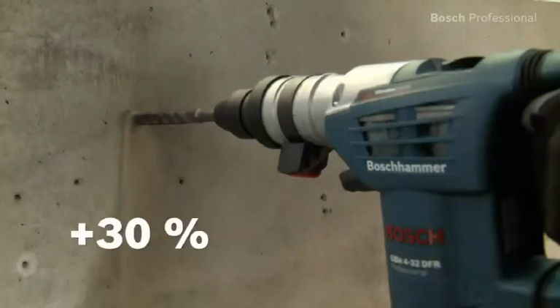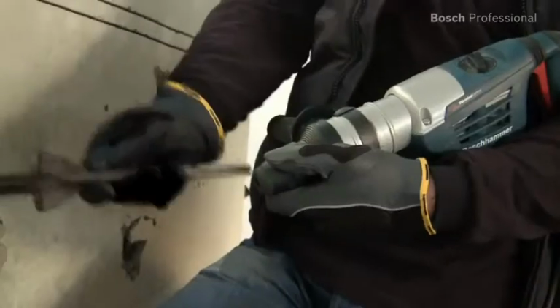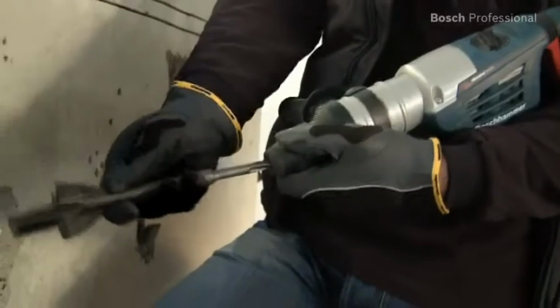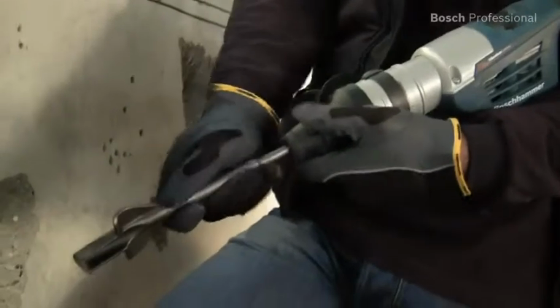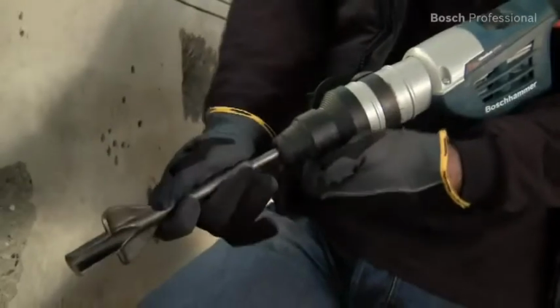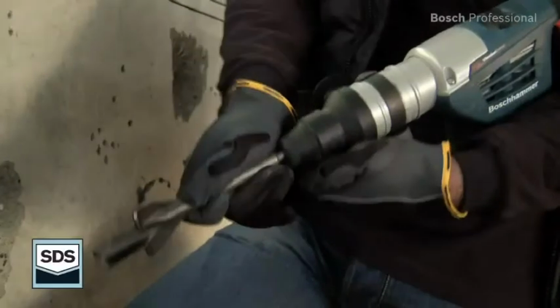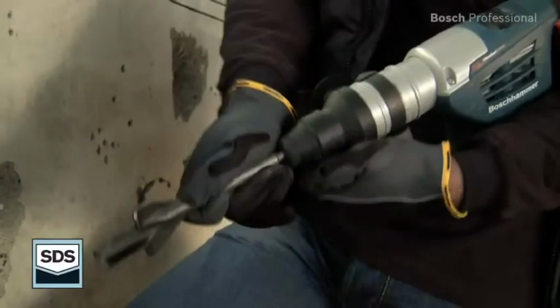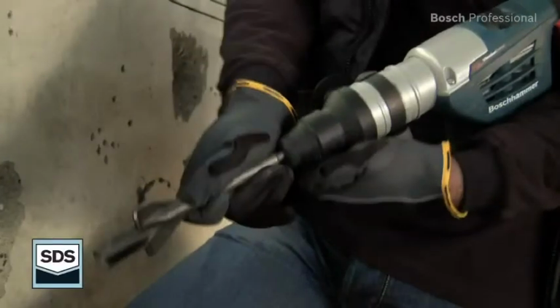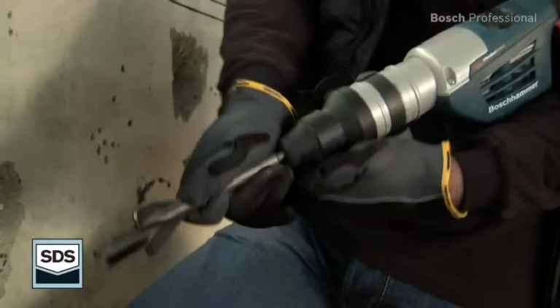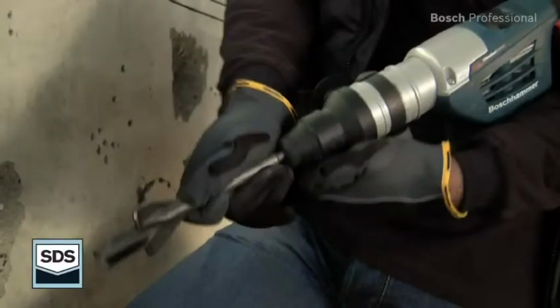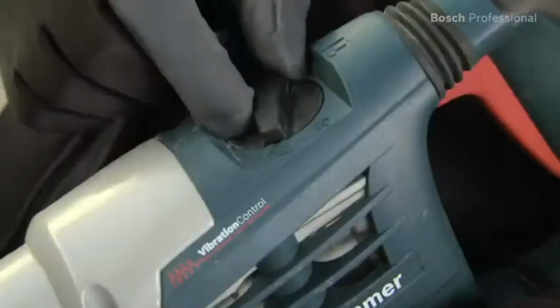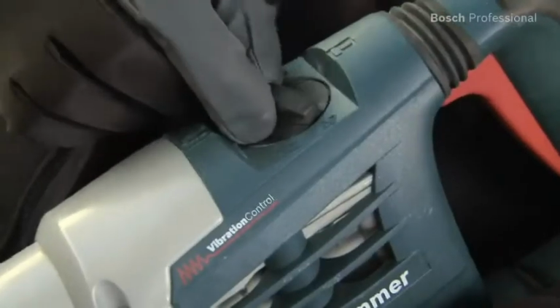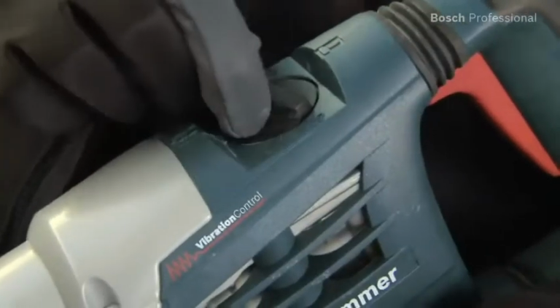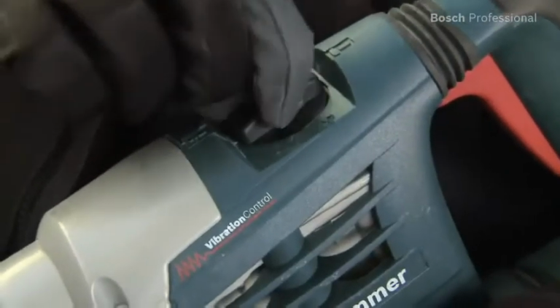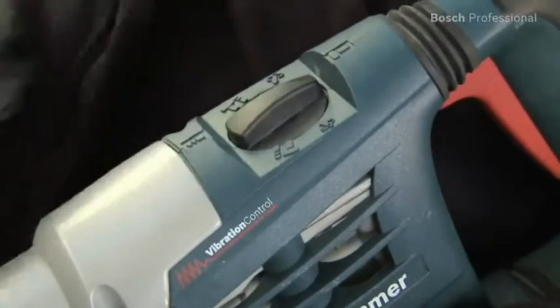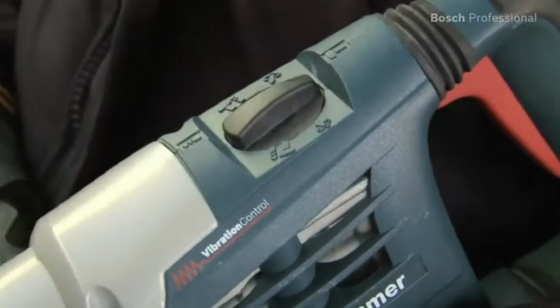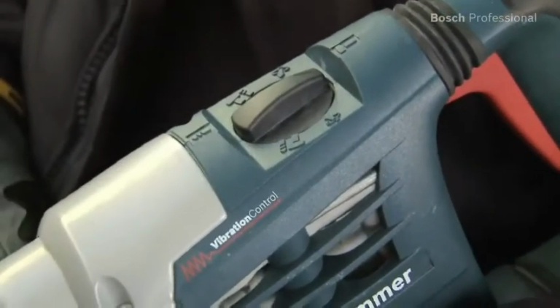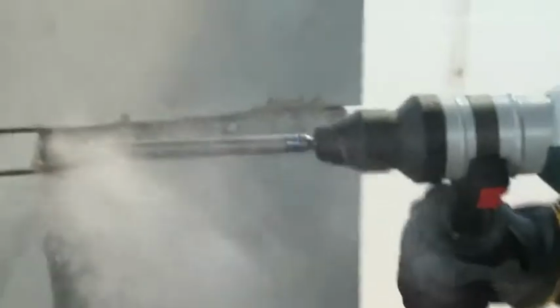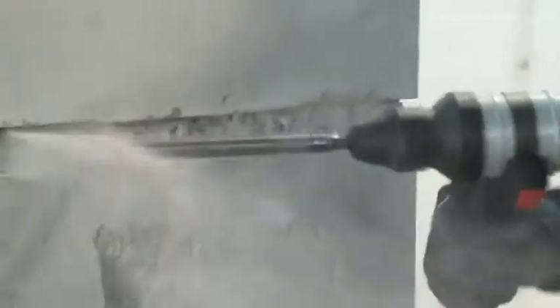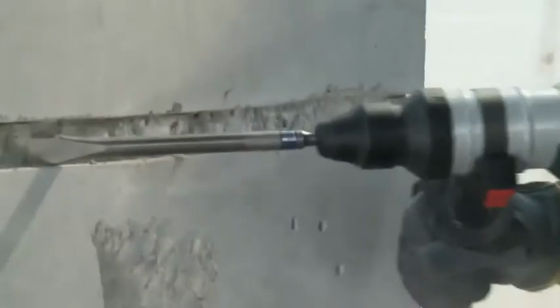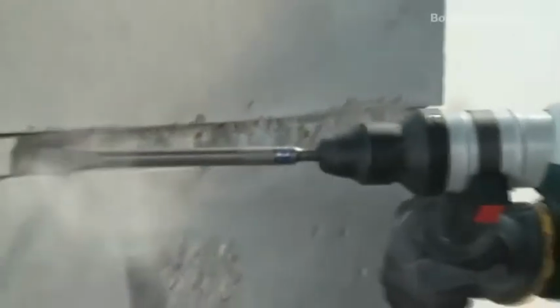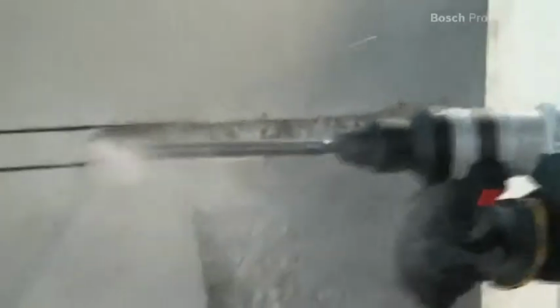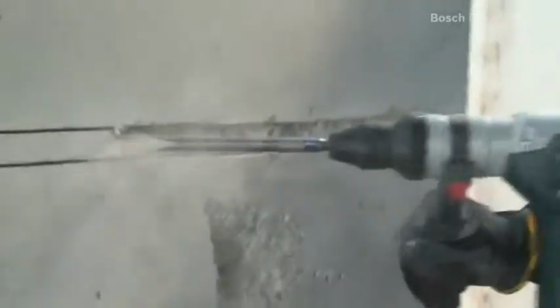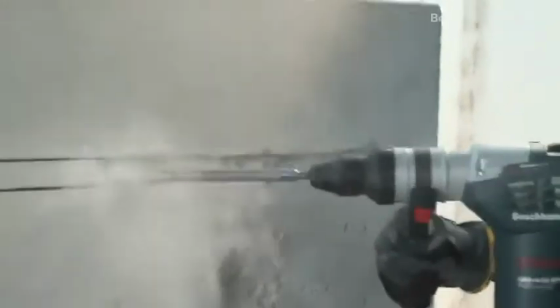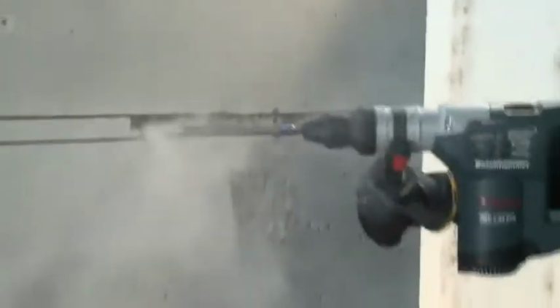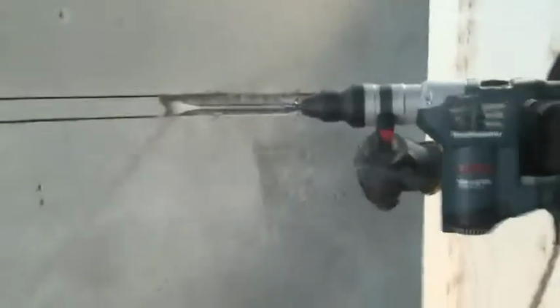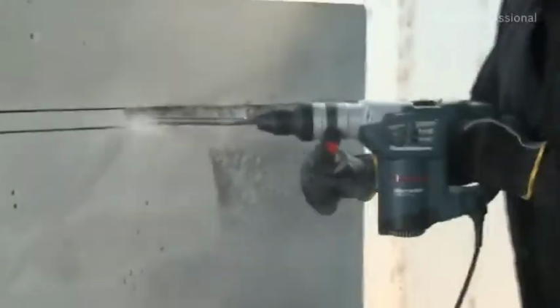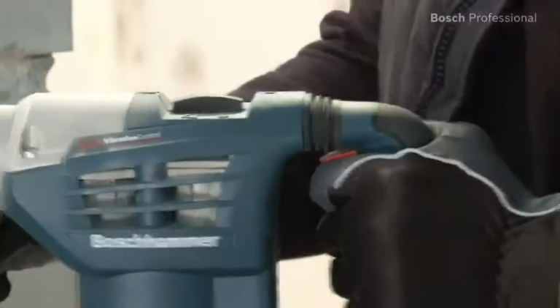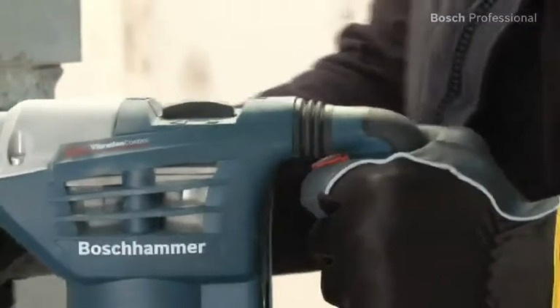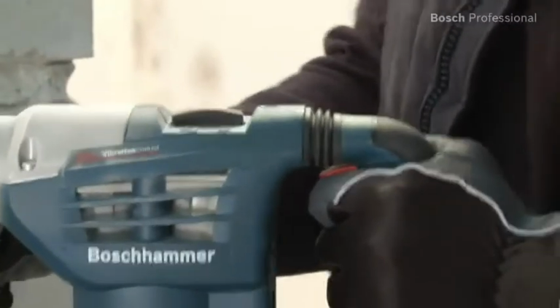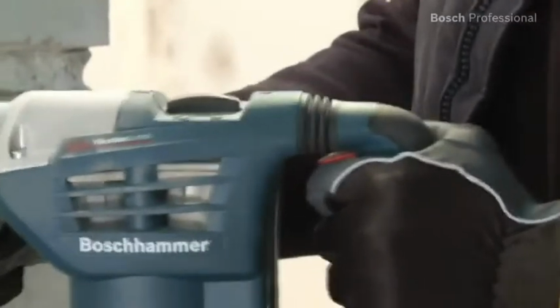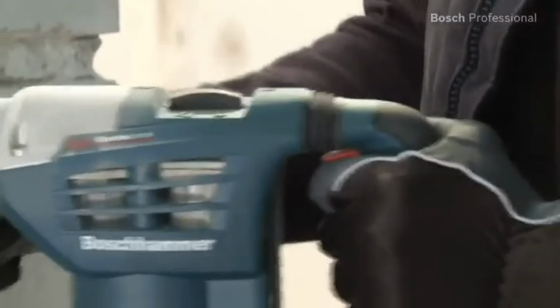SDS Plus enables fast accessory changes every time. The Bosch Vibration Control guarantees a low vibration level even in tough applications like cutting slots, and therefore makes work more comfortable.